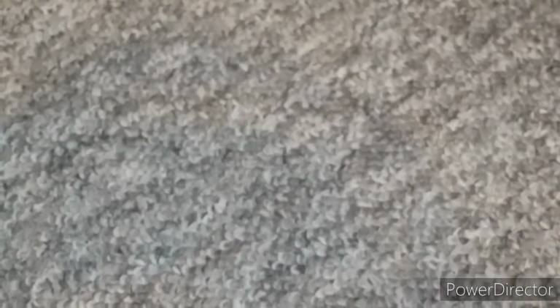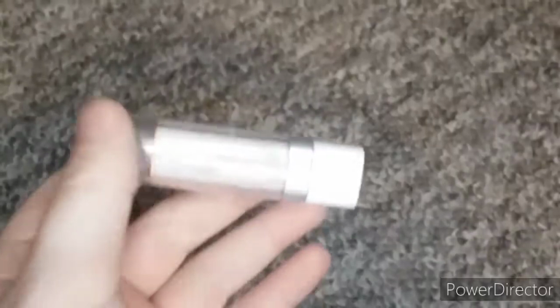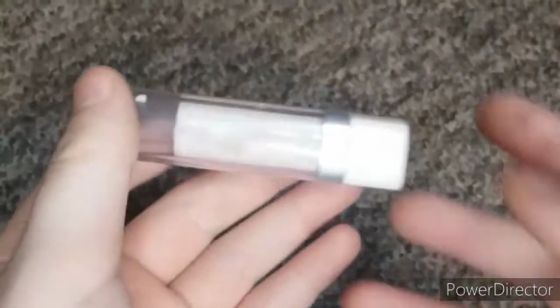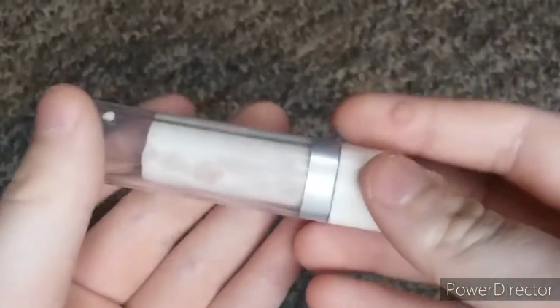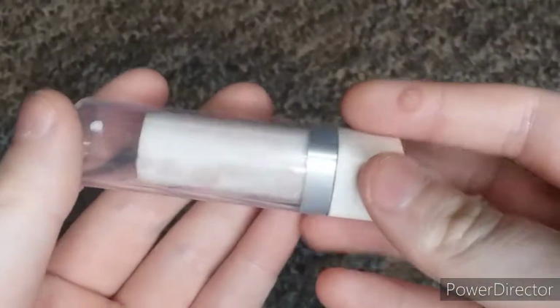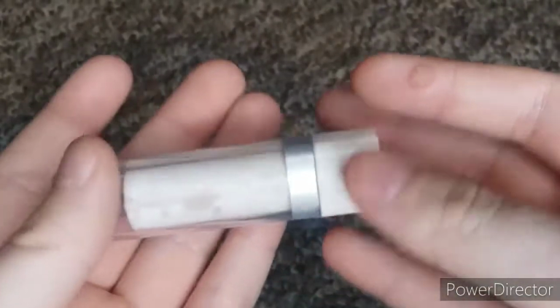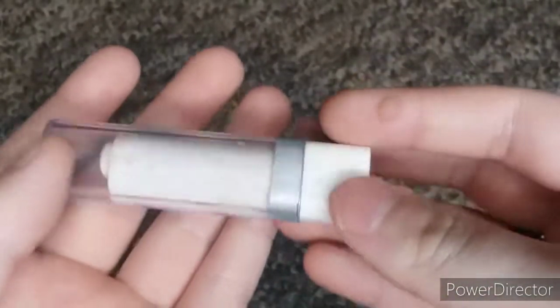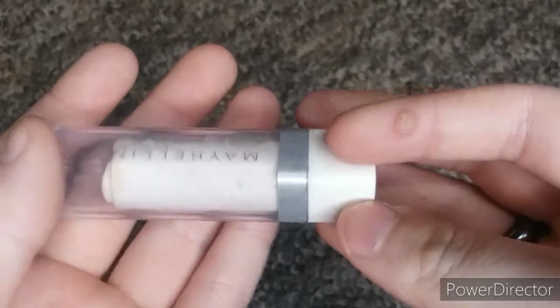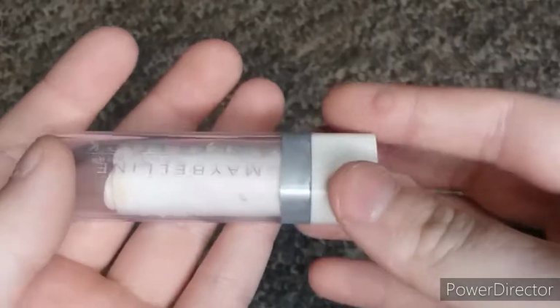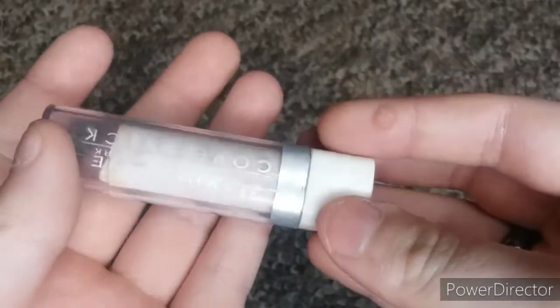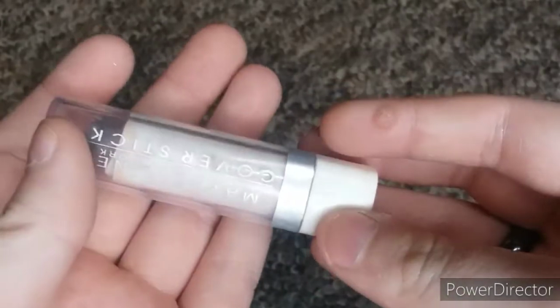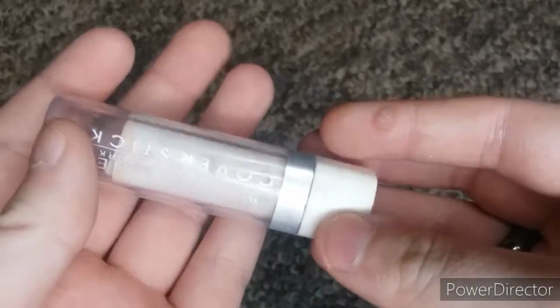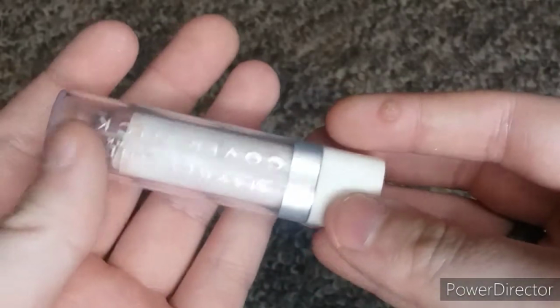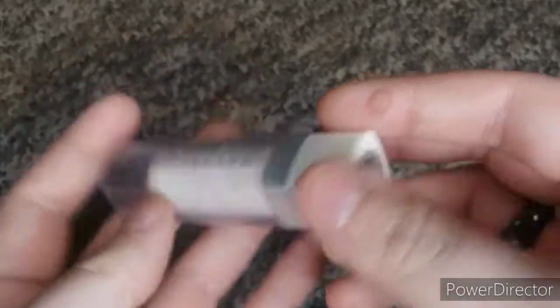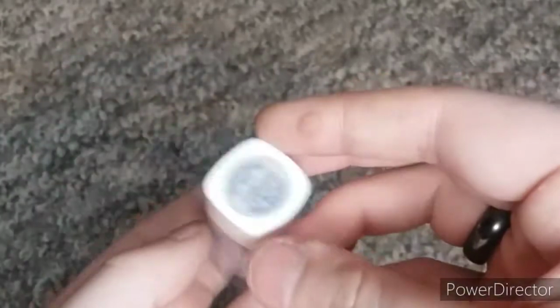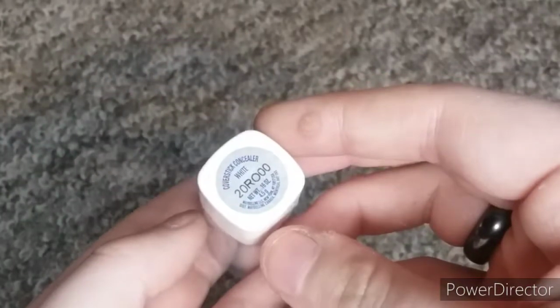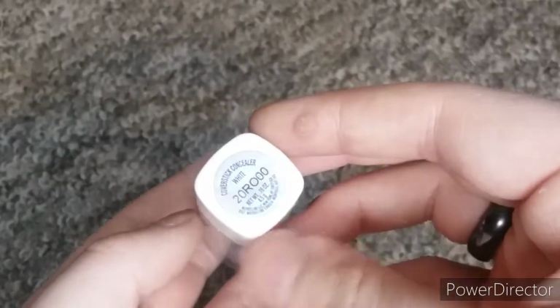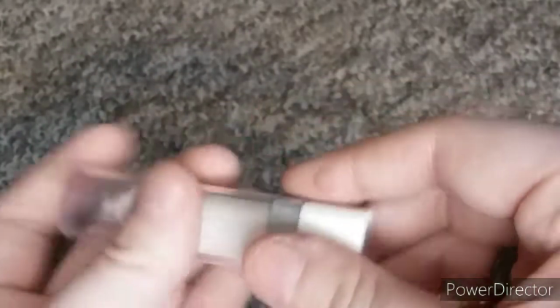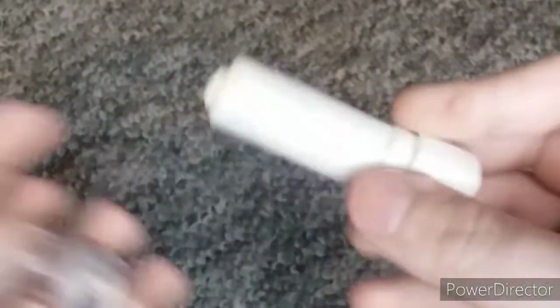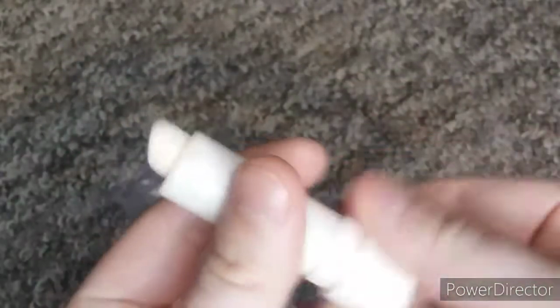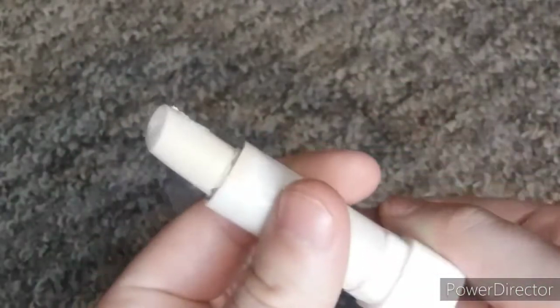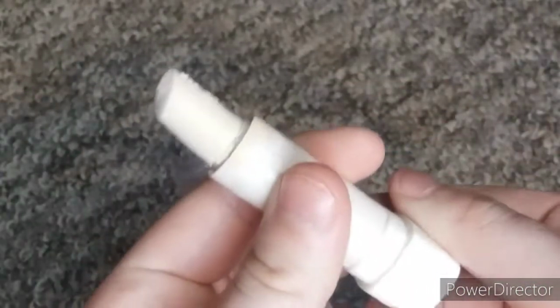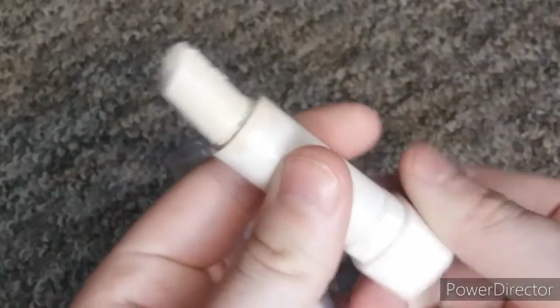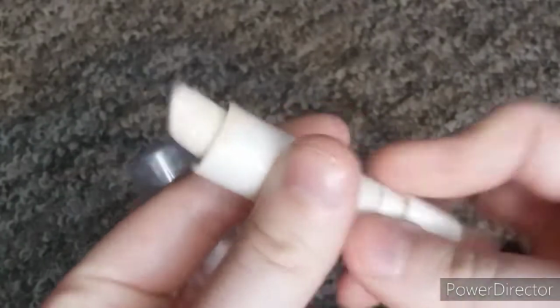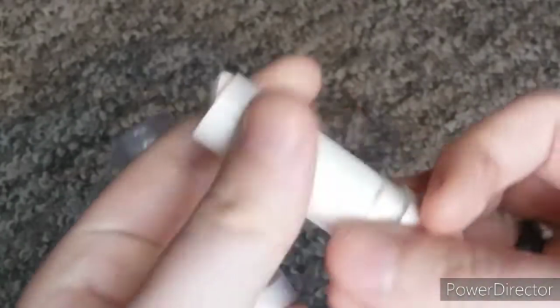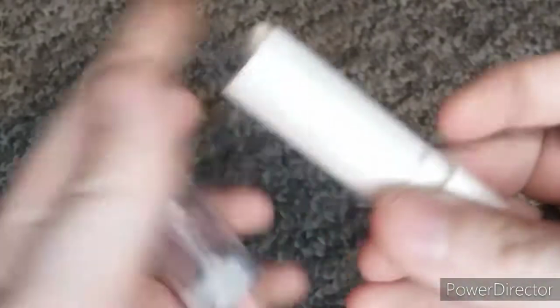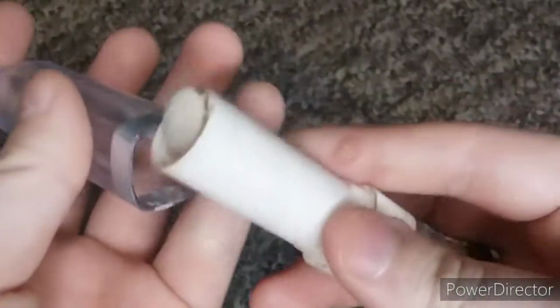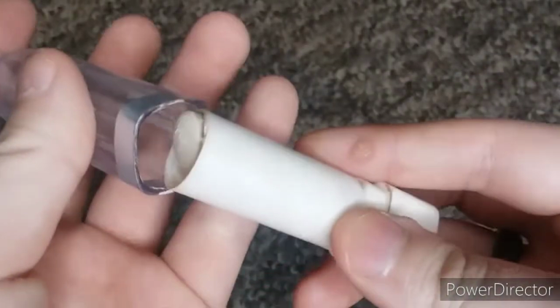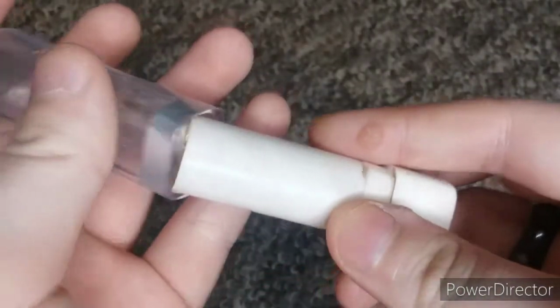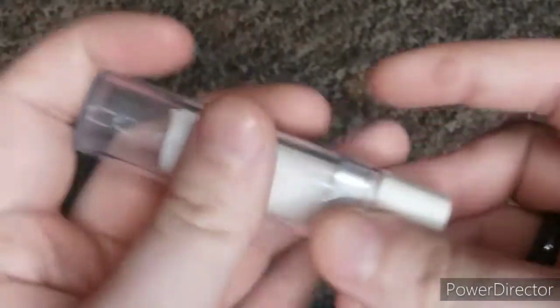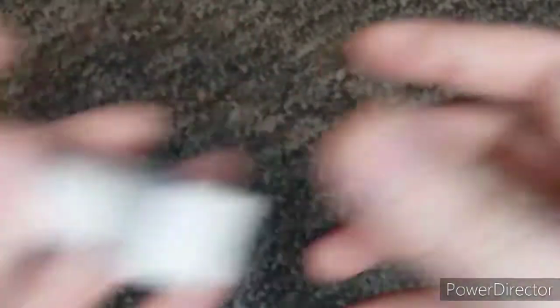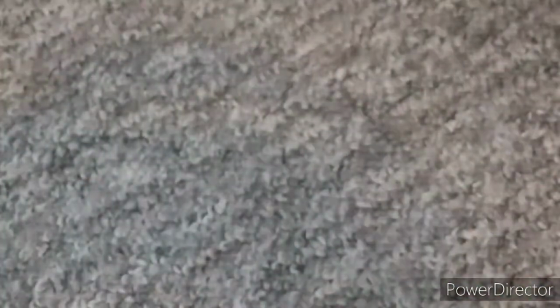I also have this Maybelline Cover Stick in White, which I've used a lot of.